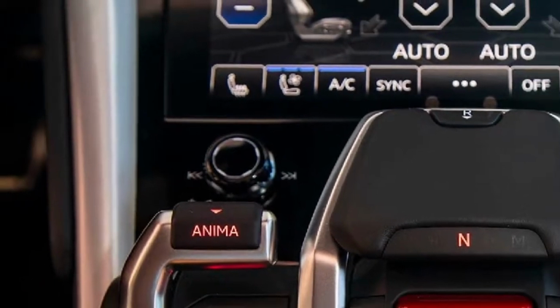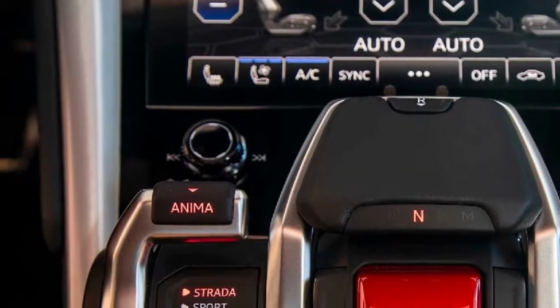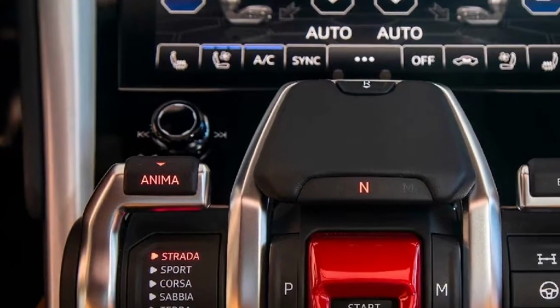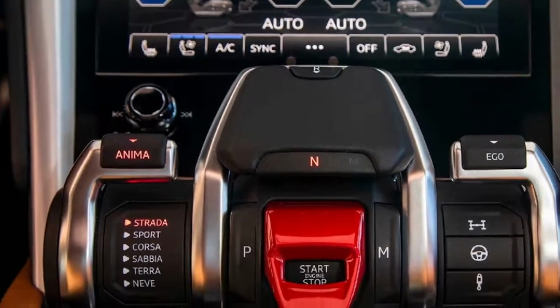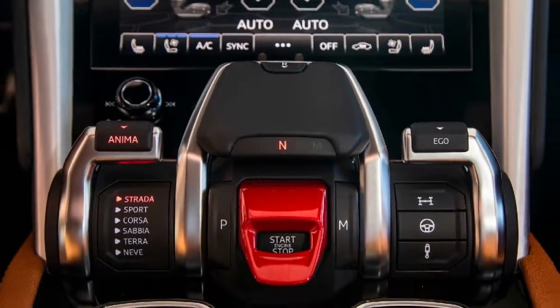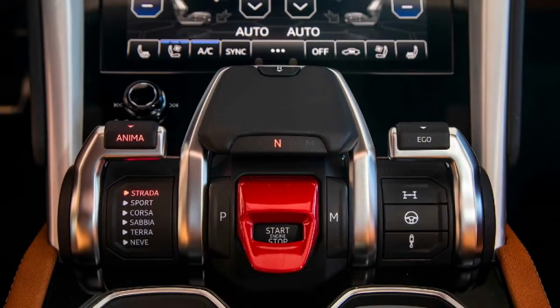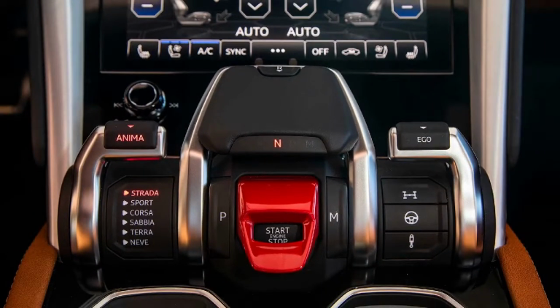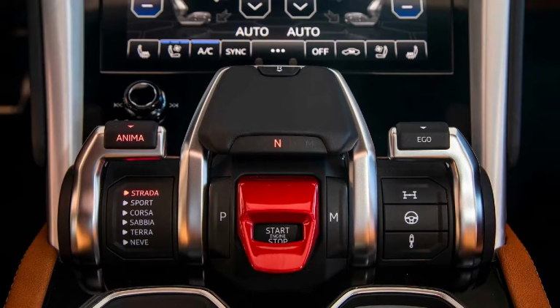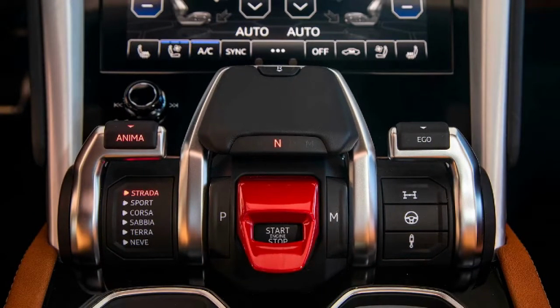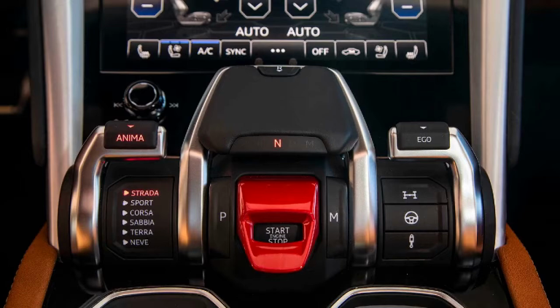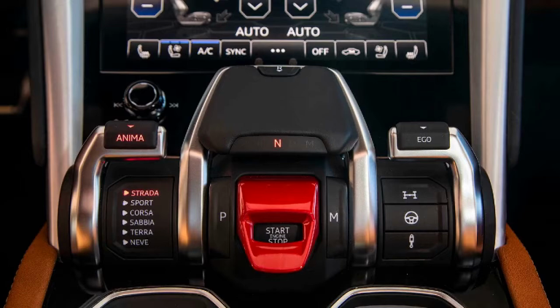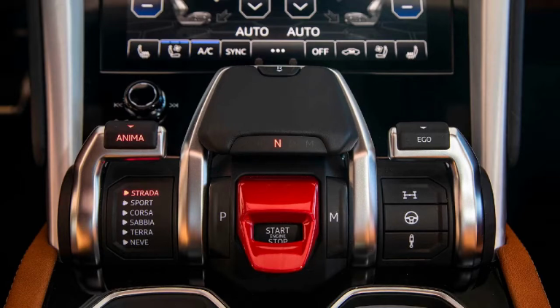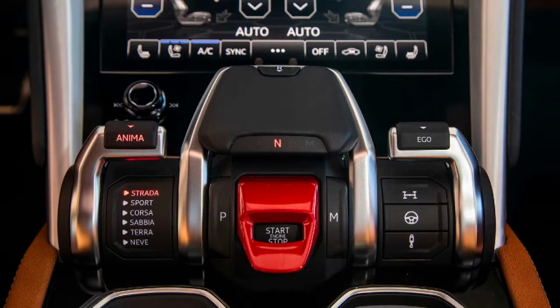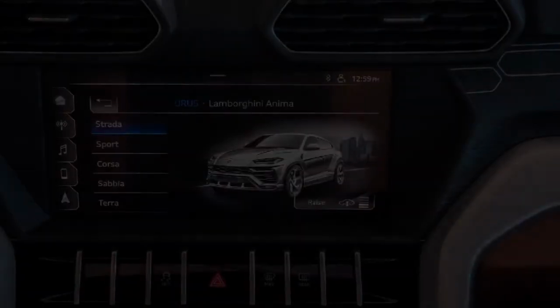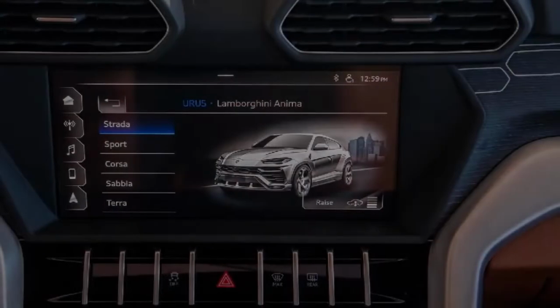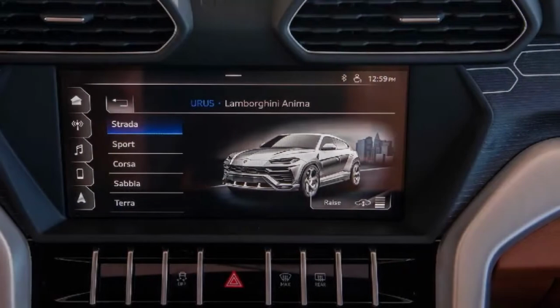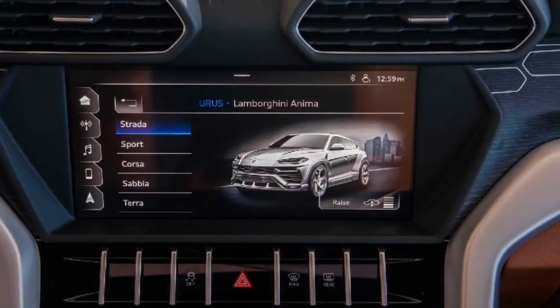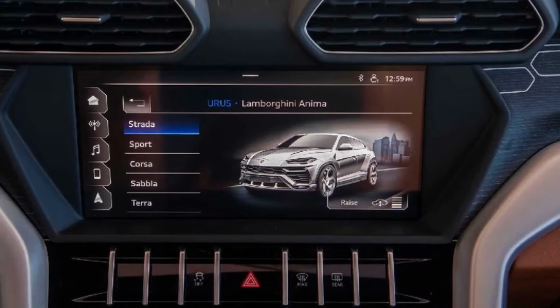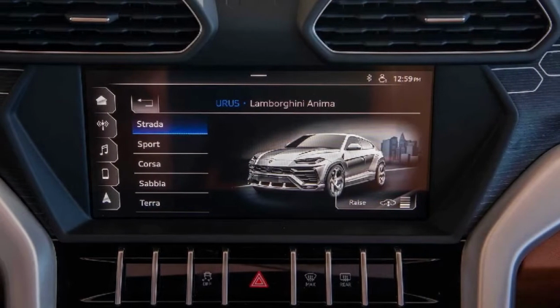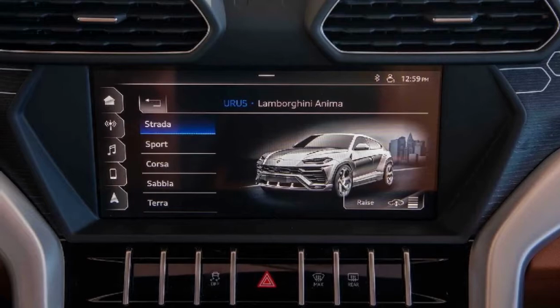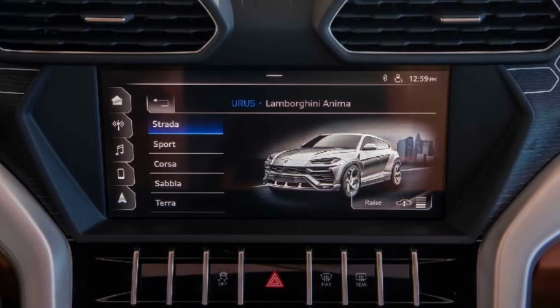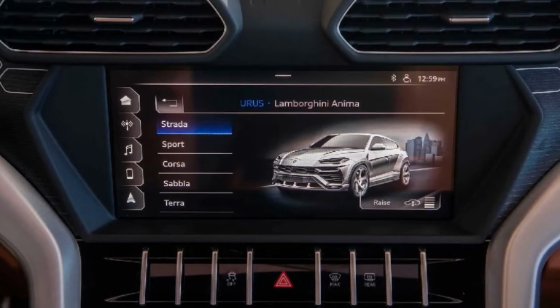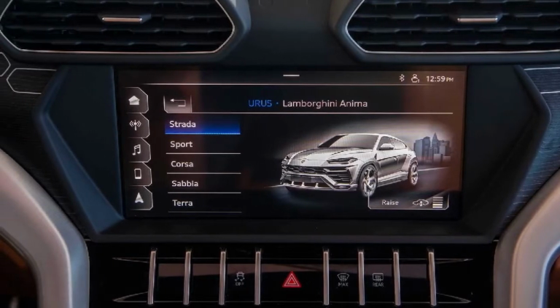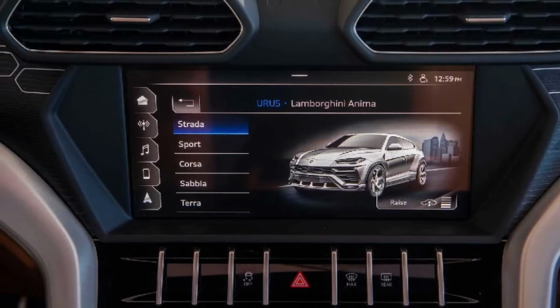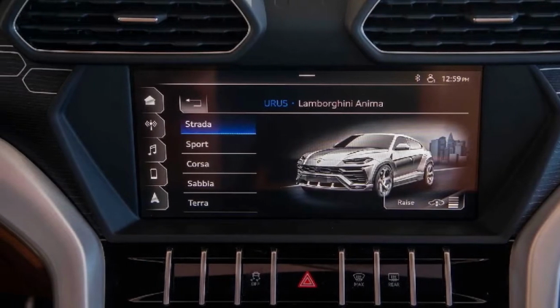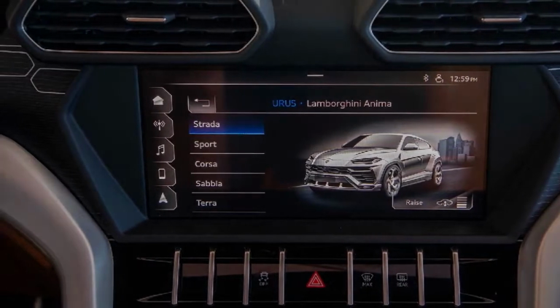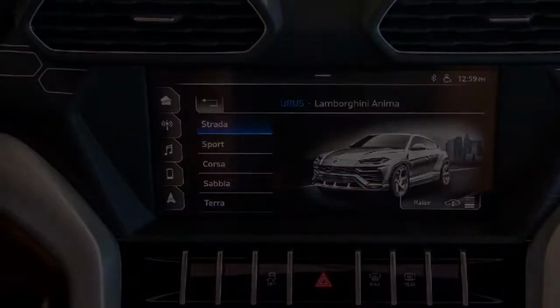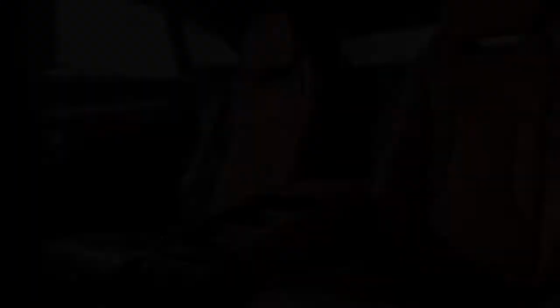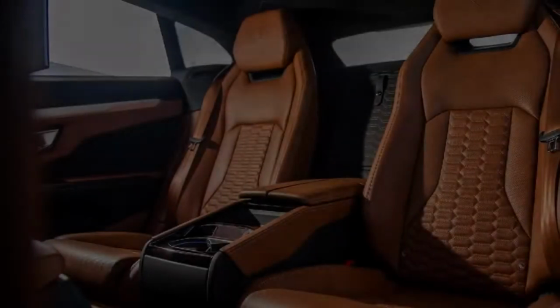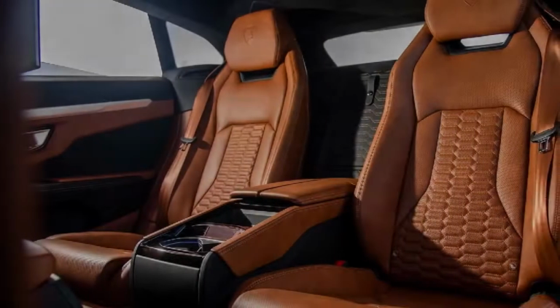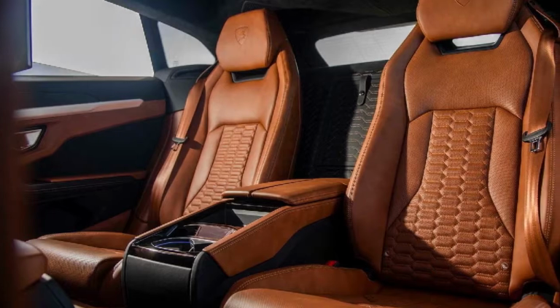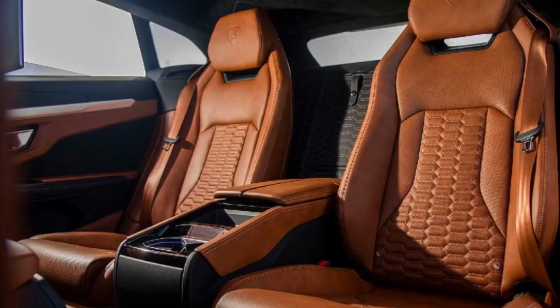Terra ensures comfort and ease in off-road conditions. Sabbia is perfect for sandy surfaces. Finally, the Ego mode enables the driver to redefine the vehicle's dynamics according to personal preferences and needs, in terms of steering, suspension, and traction.